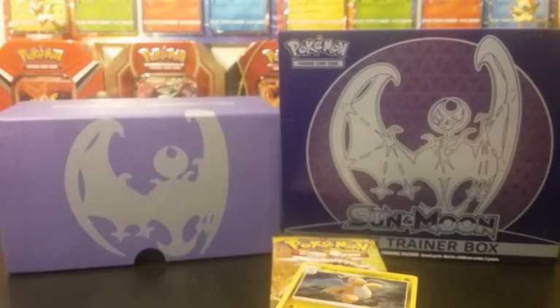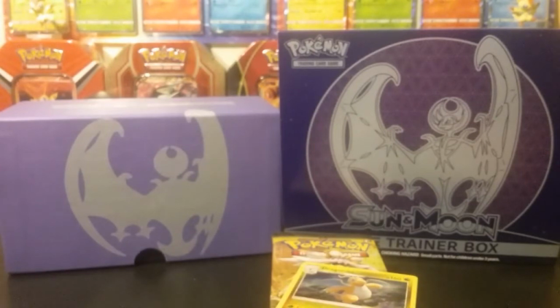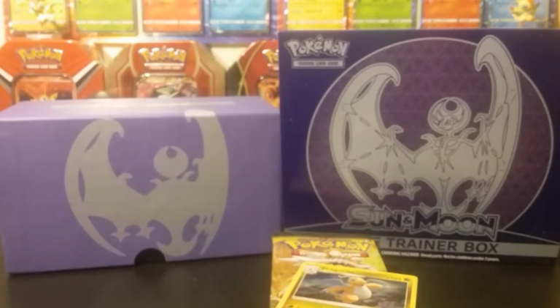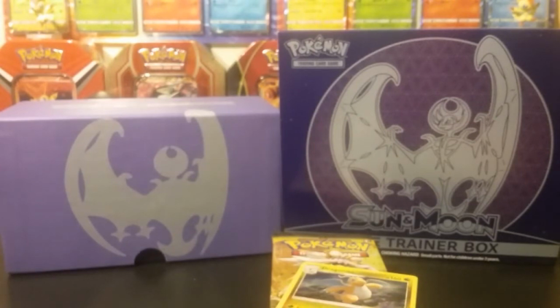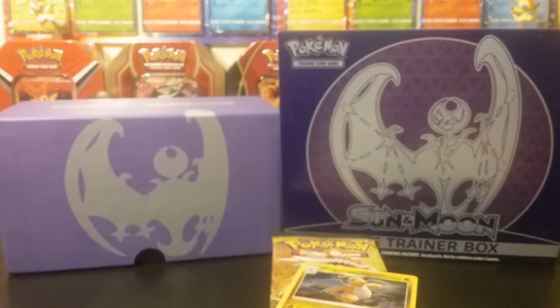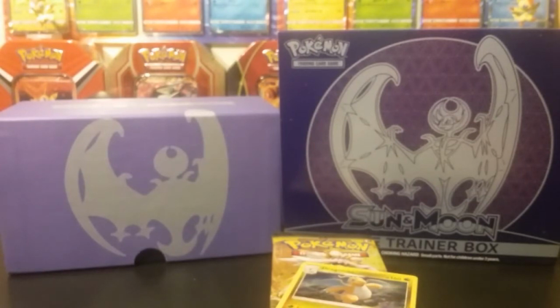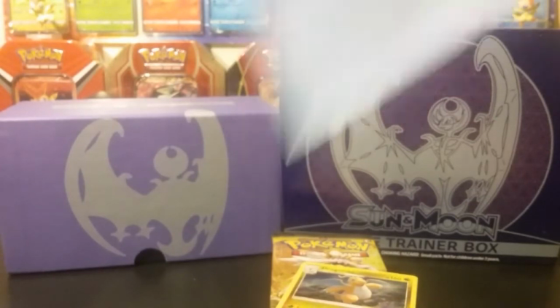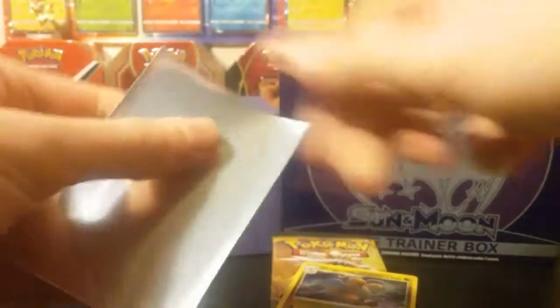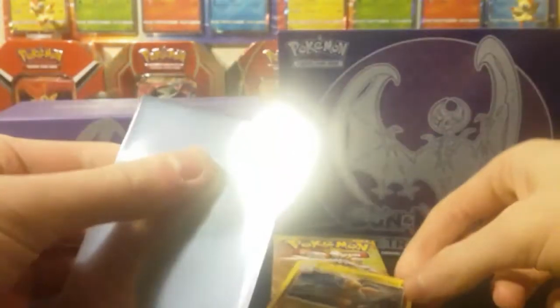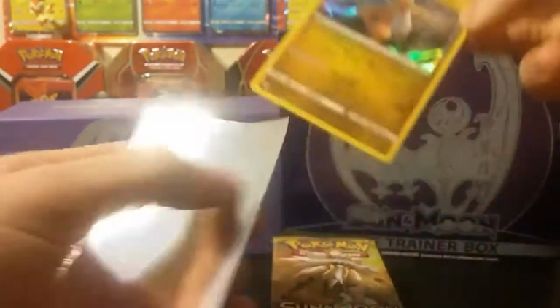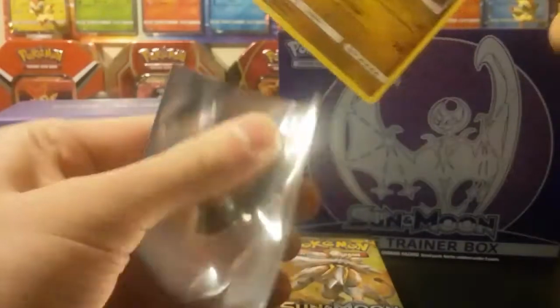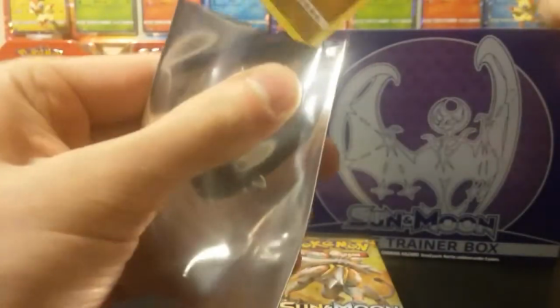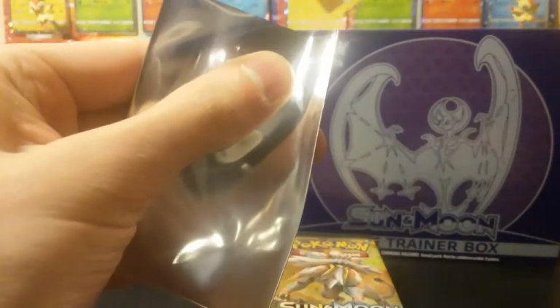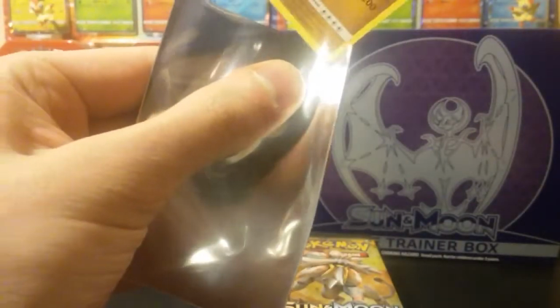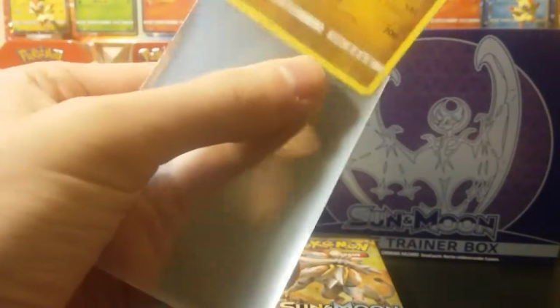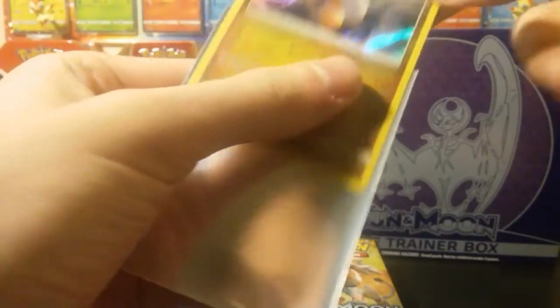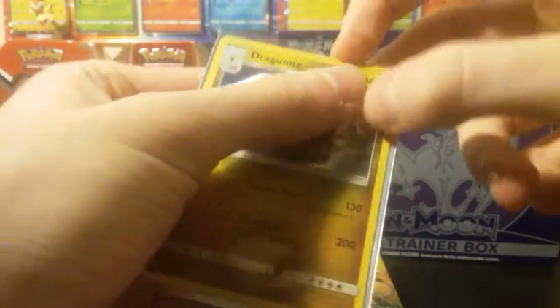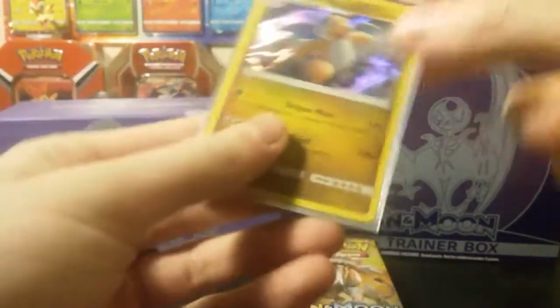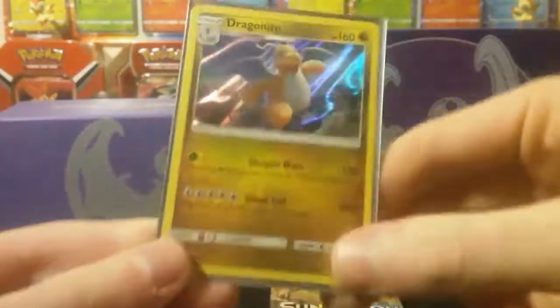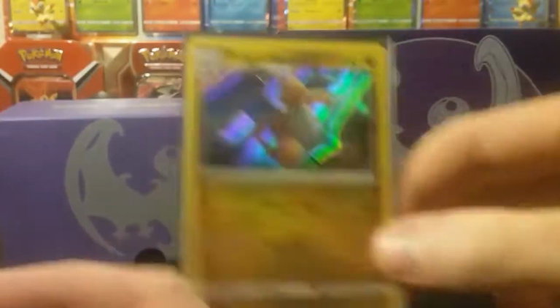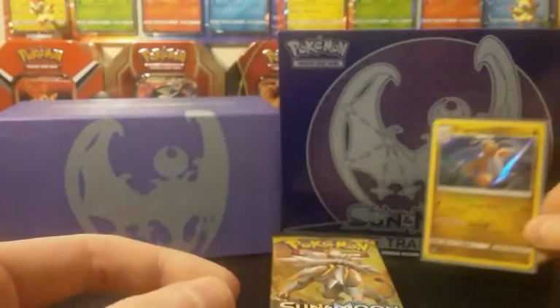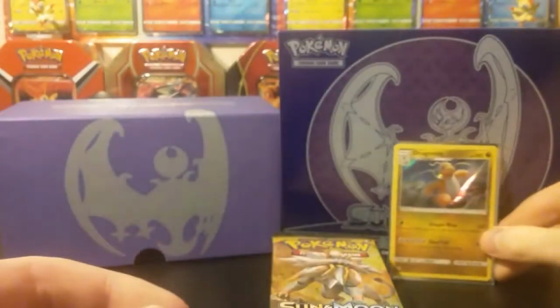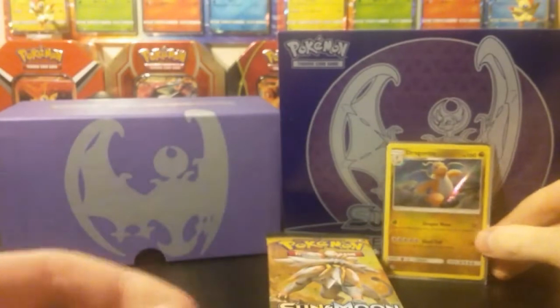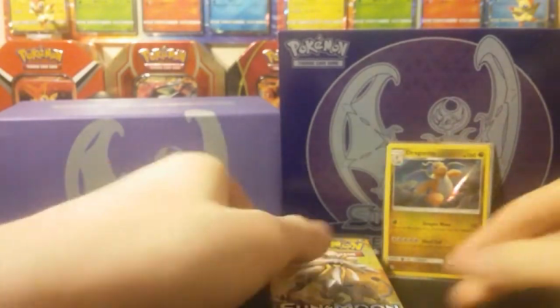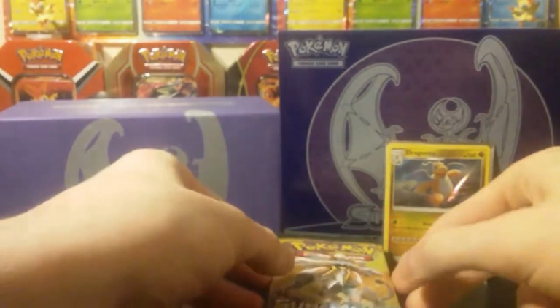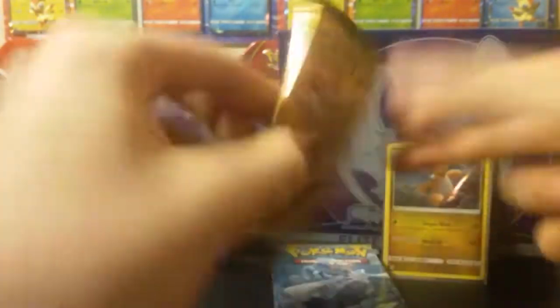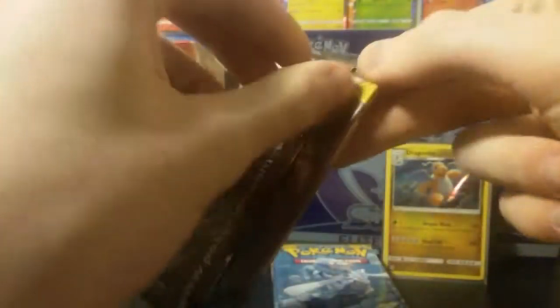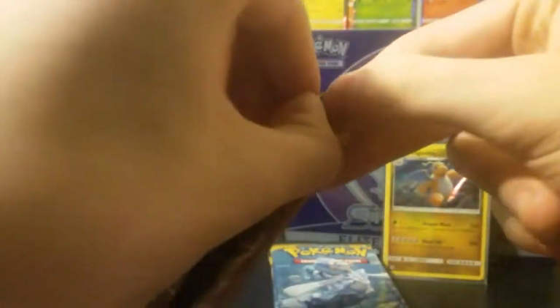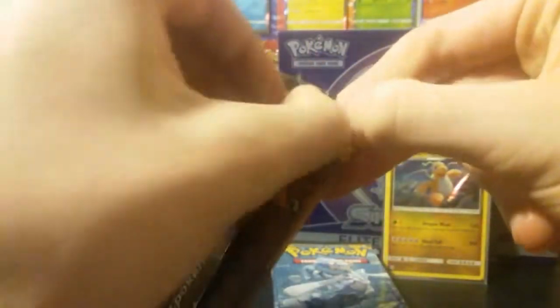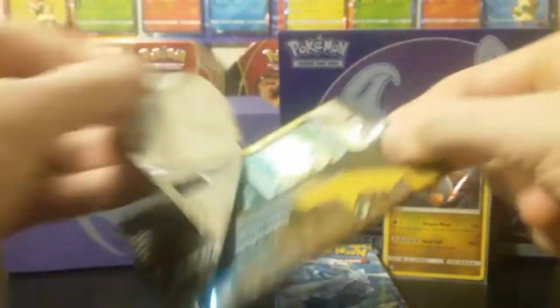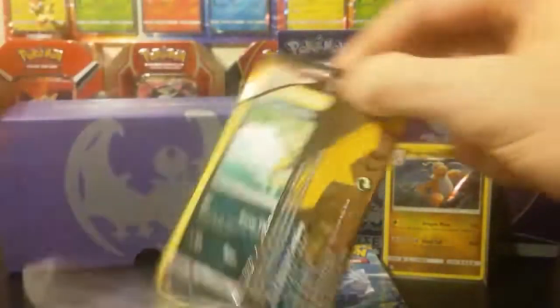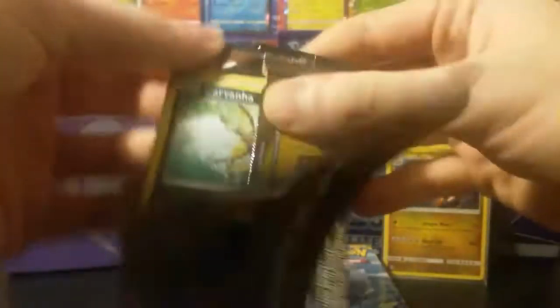Let me open up my Lunala sleeves real quick and just put this brand new Hollow Dragonite in there. Great way to start off this opening. Next, we'll open up some Solgaleo.